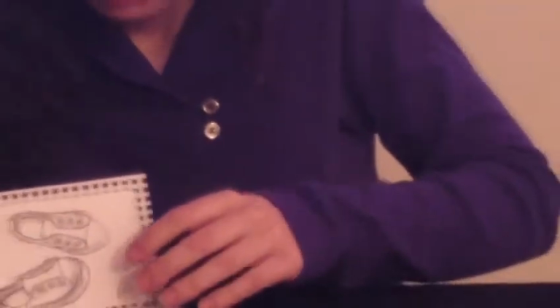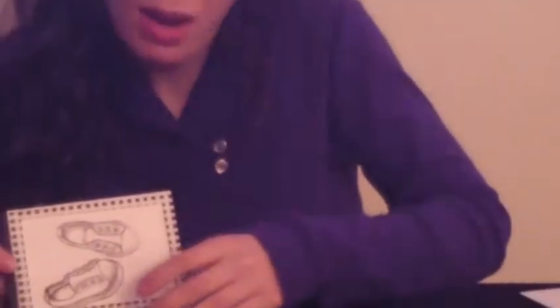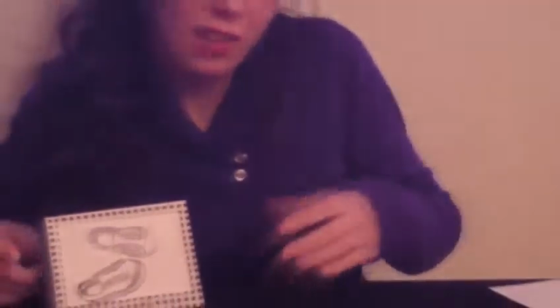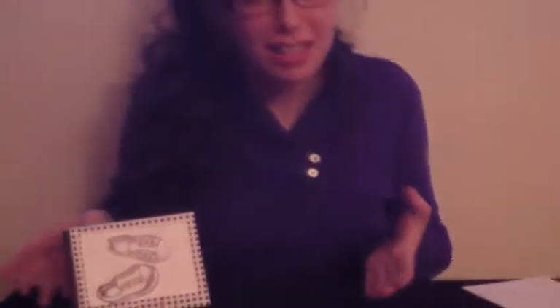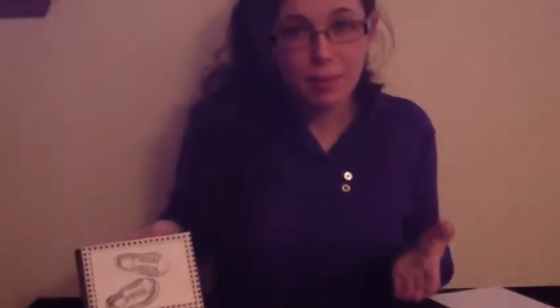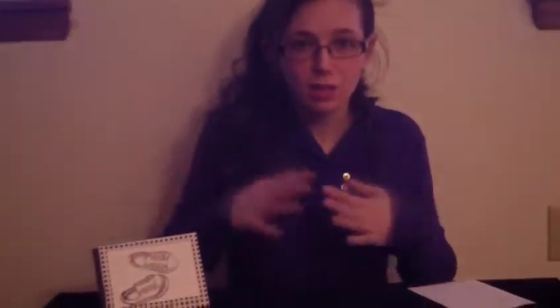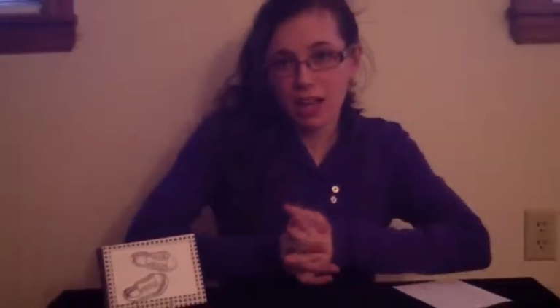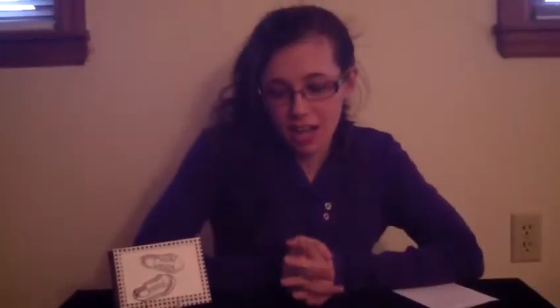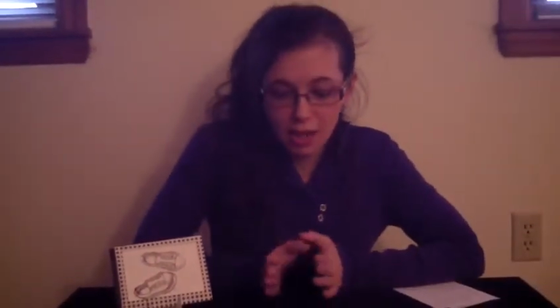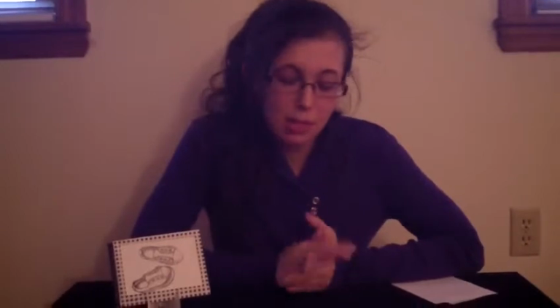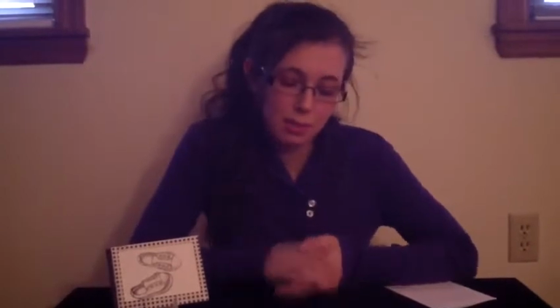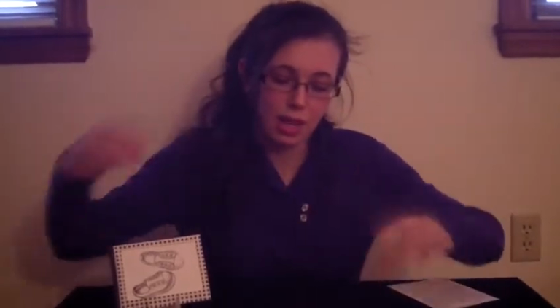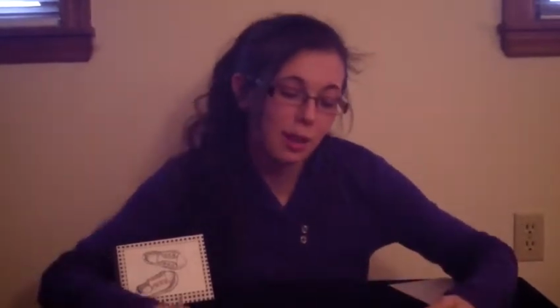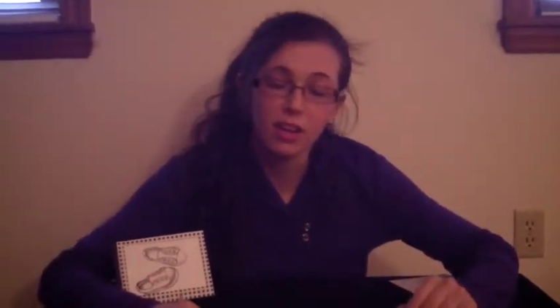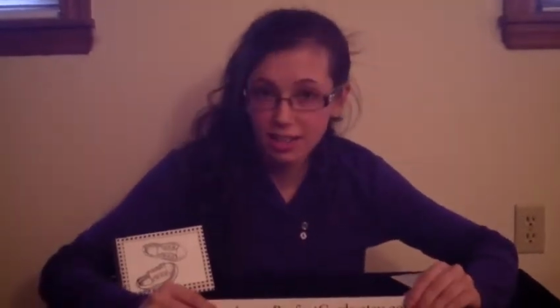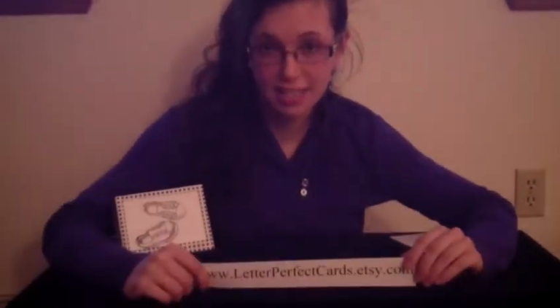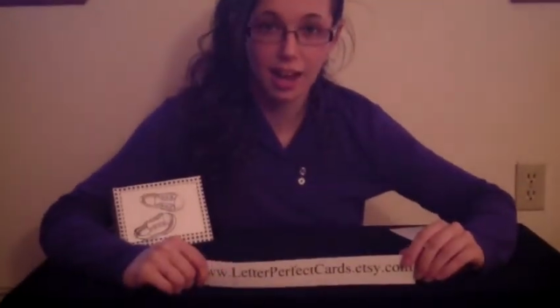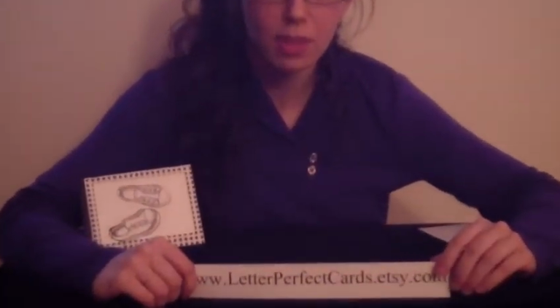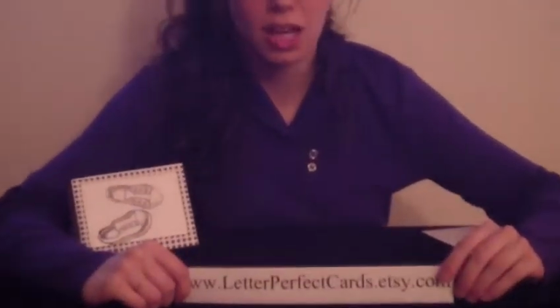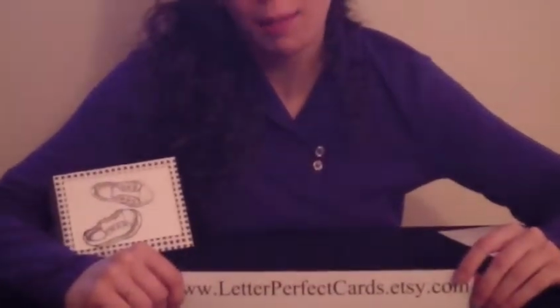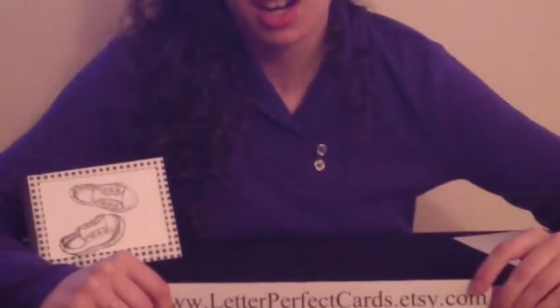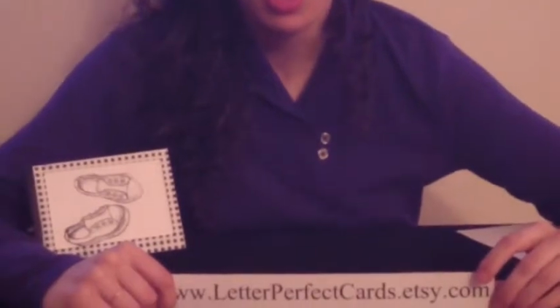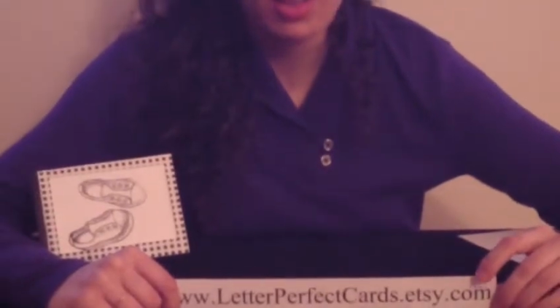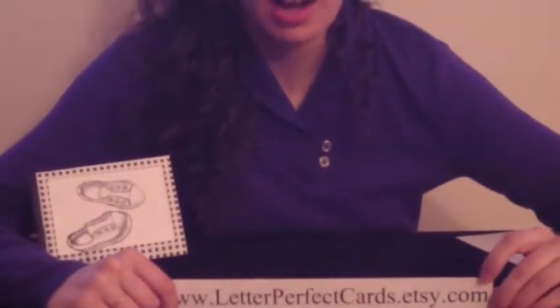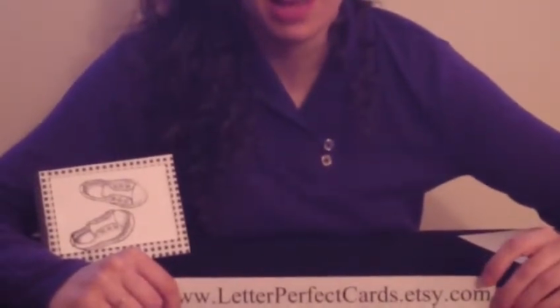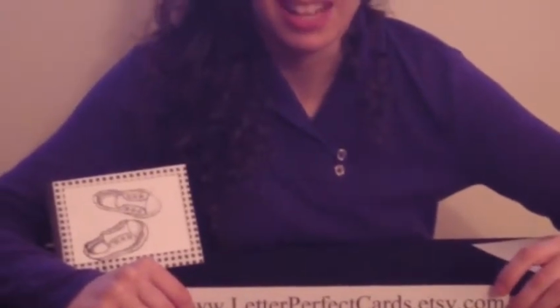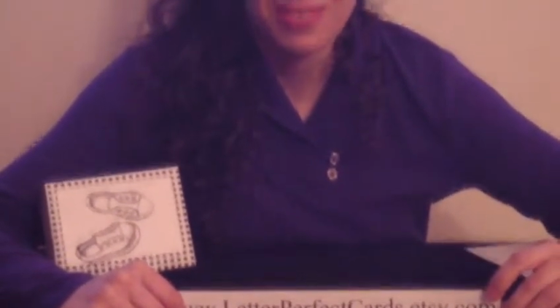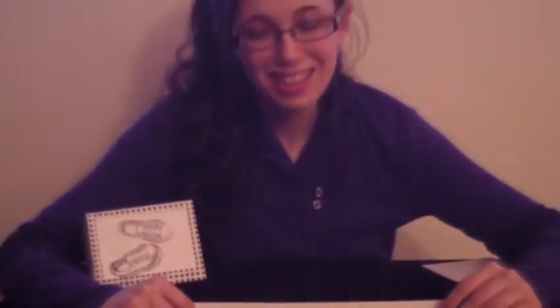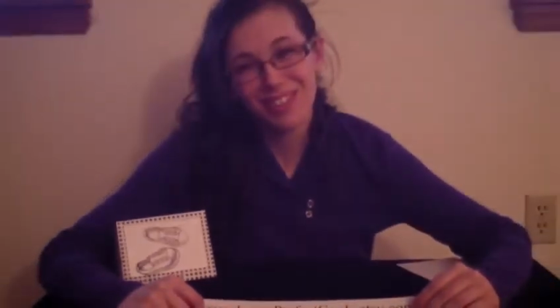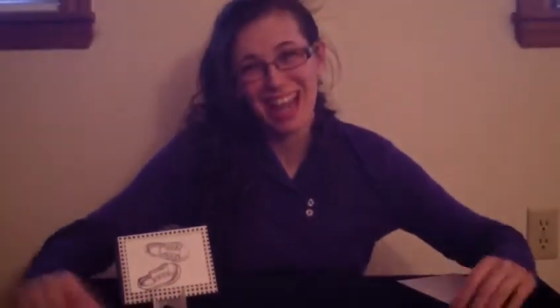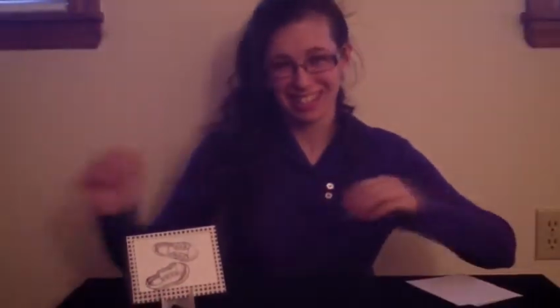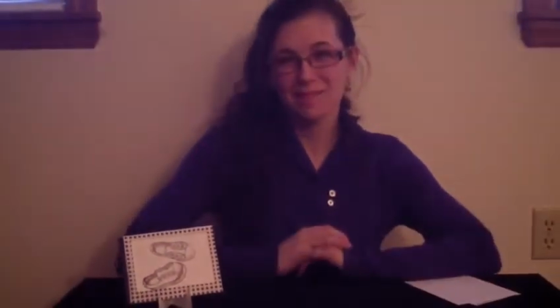Thank you for watching our video today. Don't forget to check us out at www.letterperfectcards.etsy.com. Check out all our magic cards and all the other items that we have for sale. Thank you for watching. Have a great day. Bye.